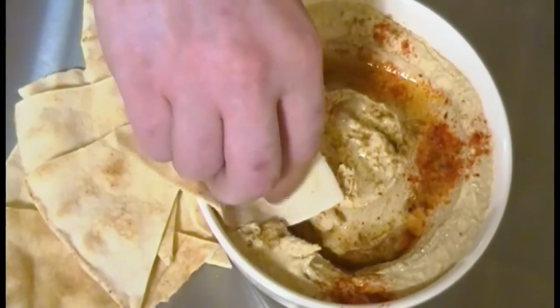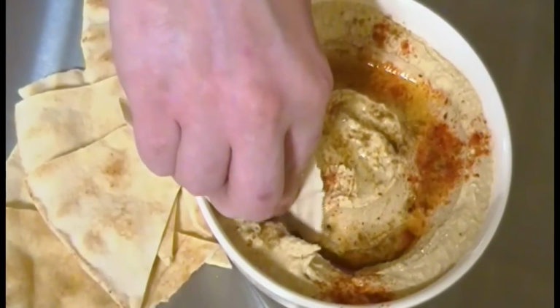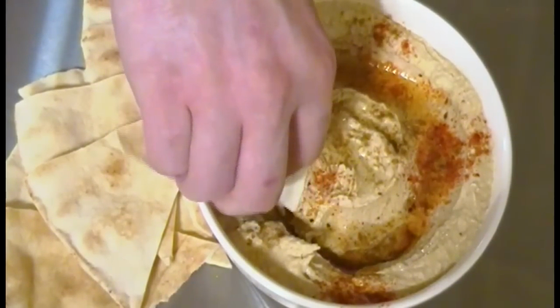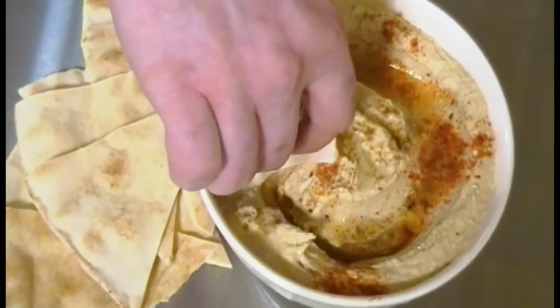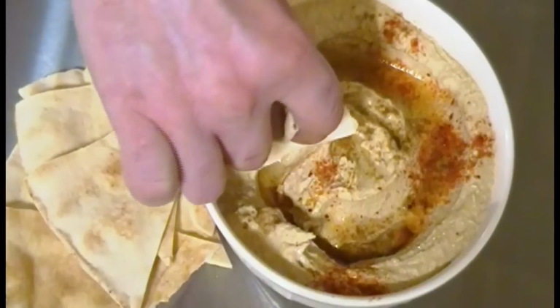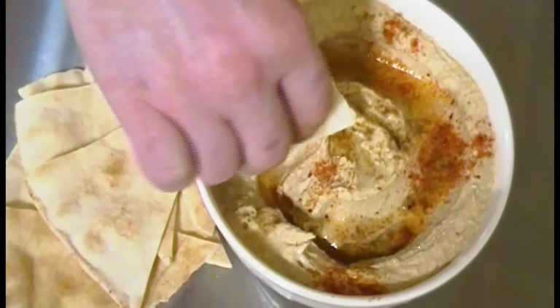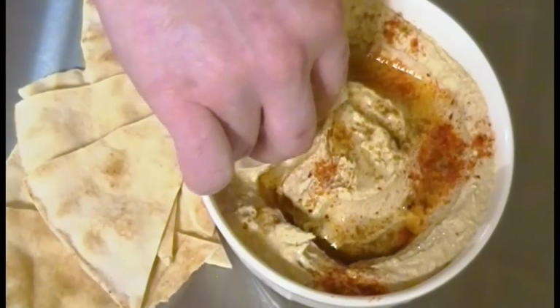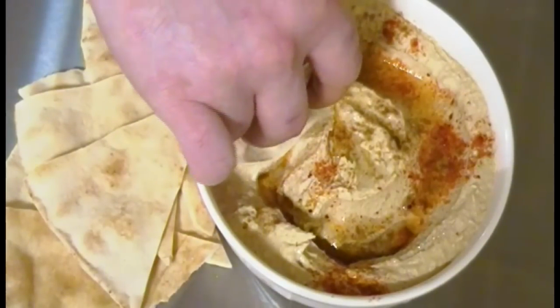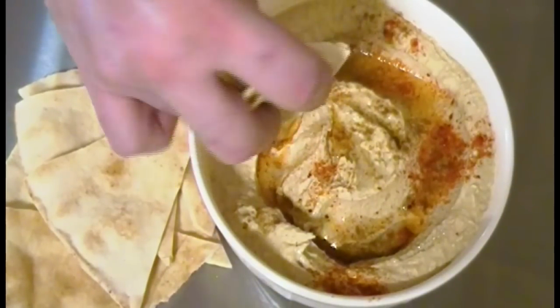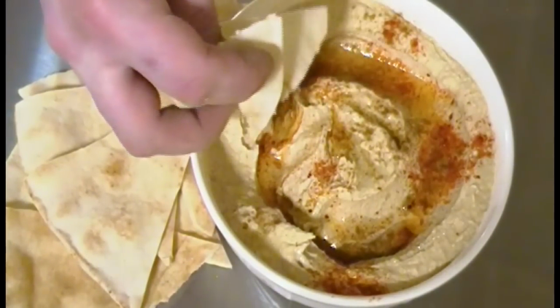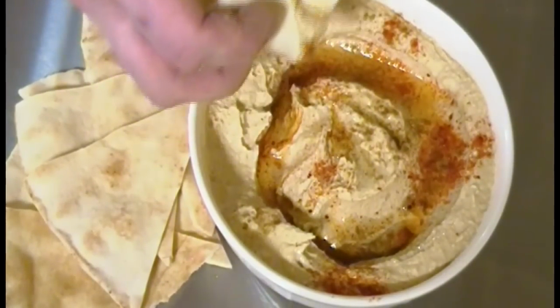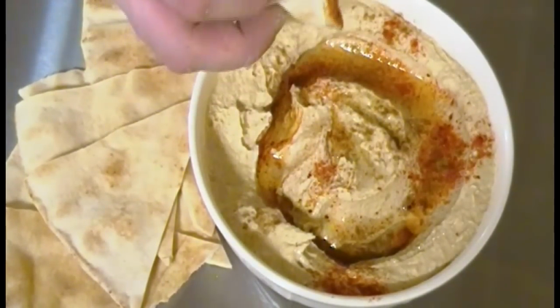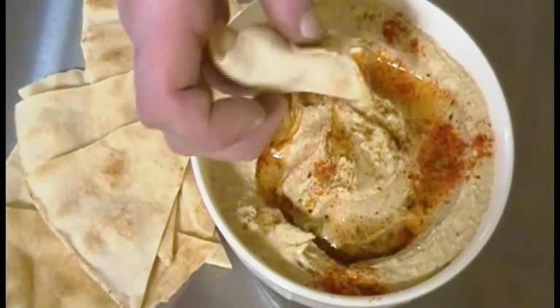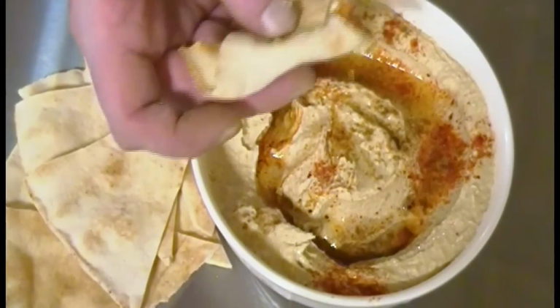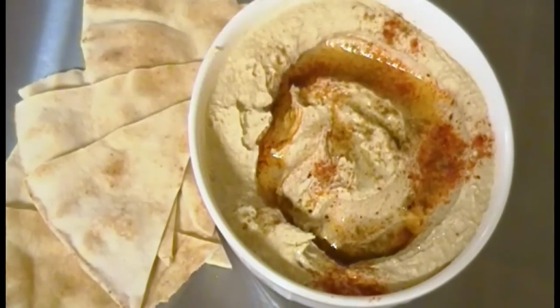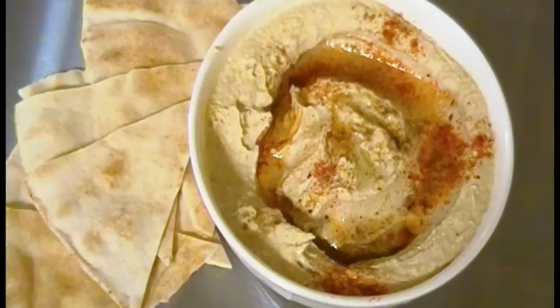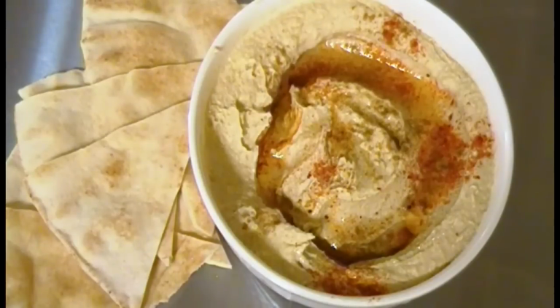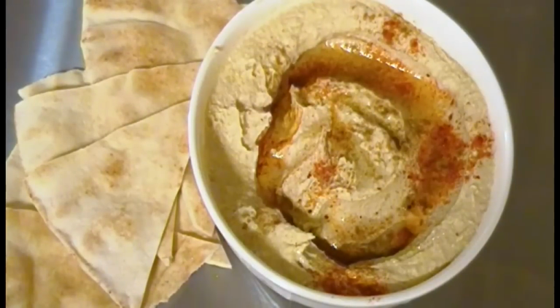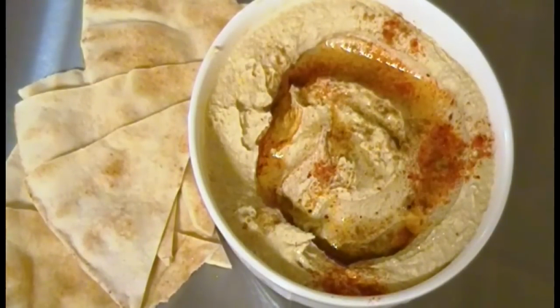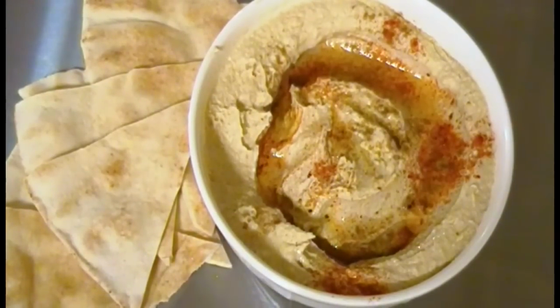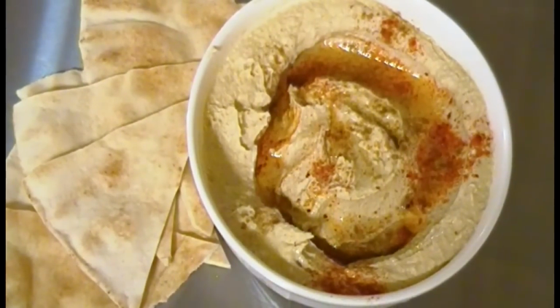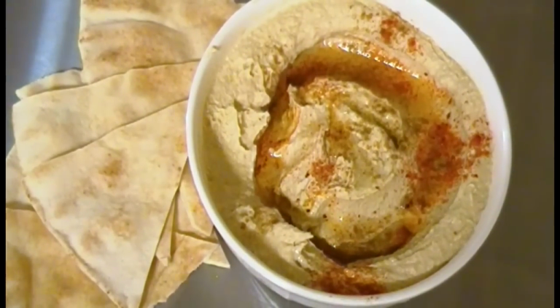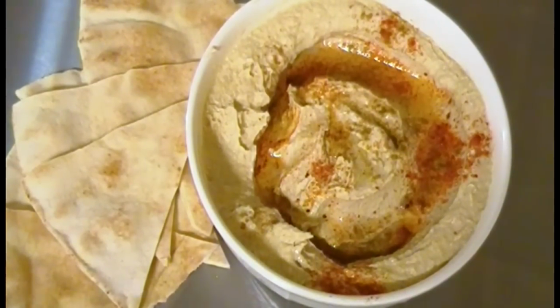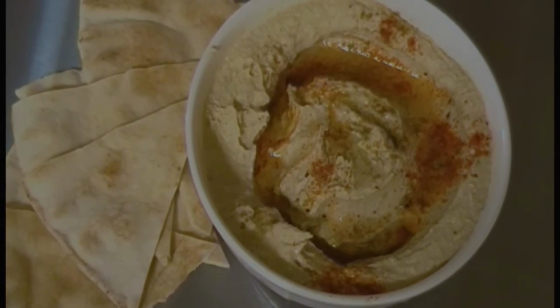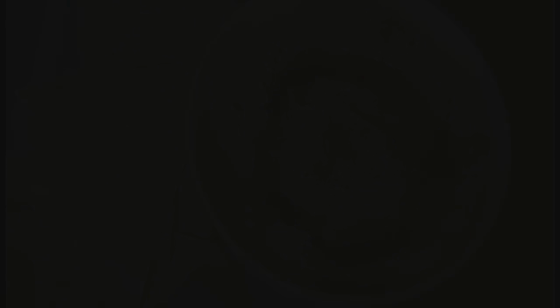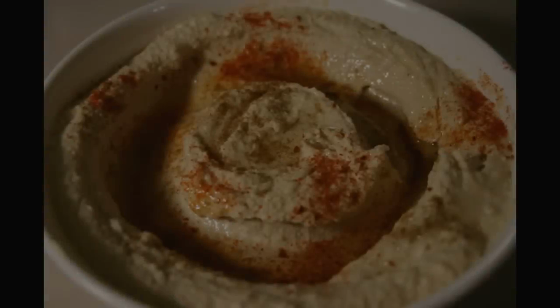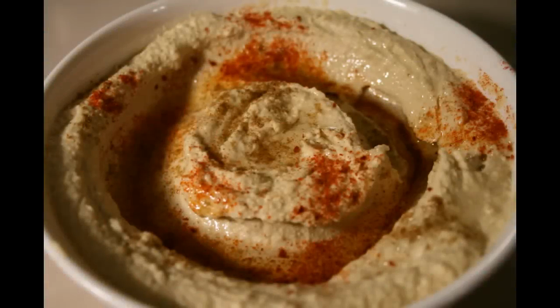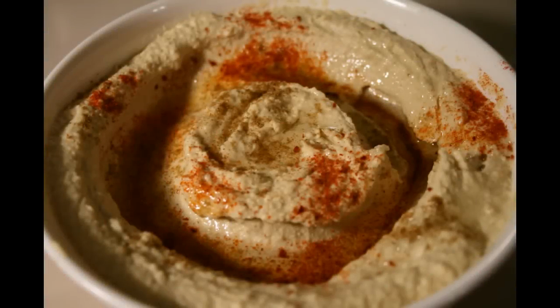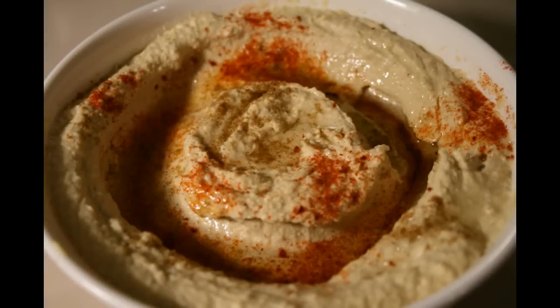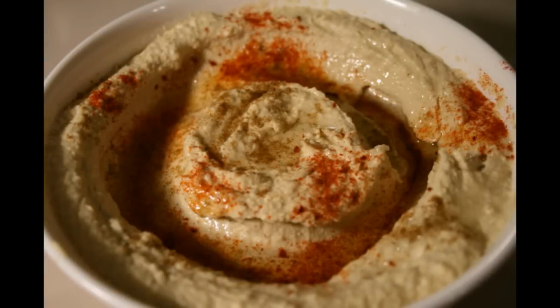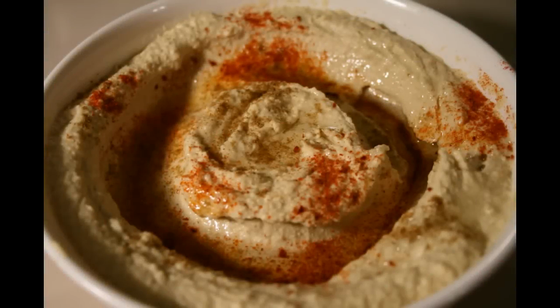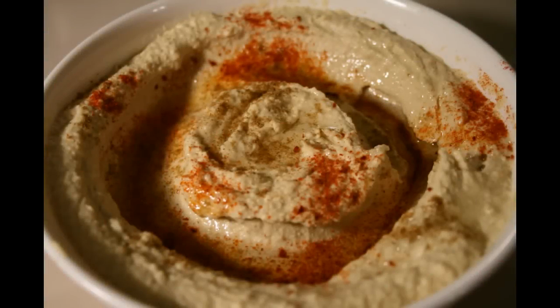And at this point, I'm going to go in for a taste. I hope you've enjoyed my recipe for hummus. For more info, go to www.chefniko.com. And please don't forget to like and subscribe. See you soon.